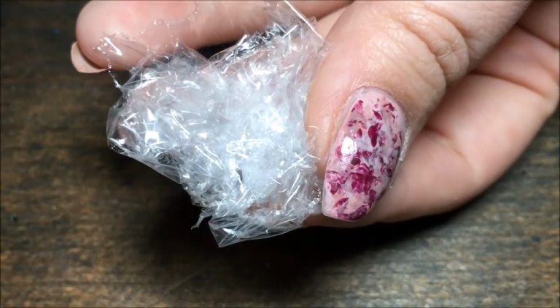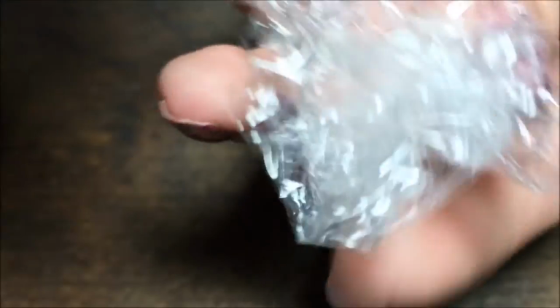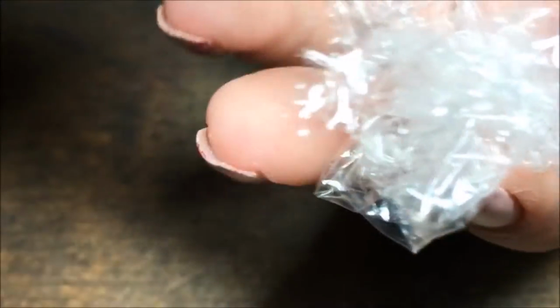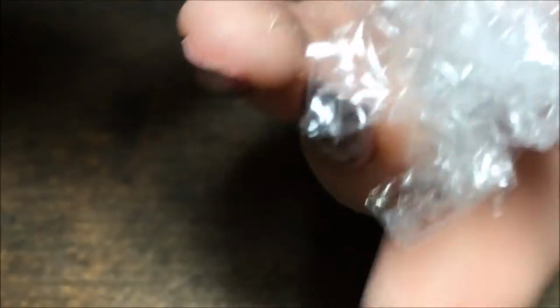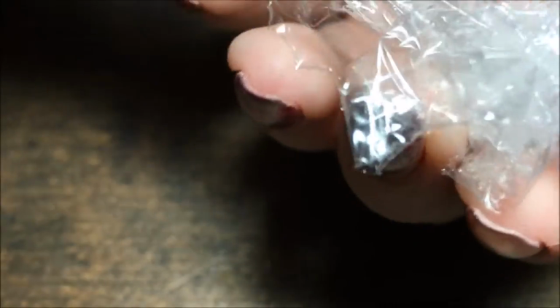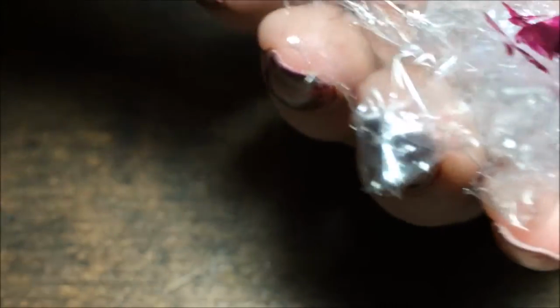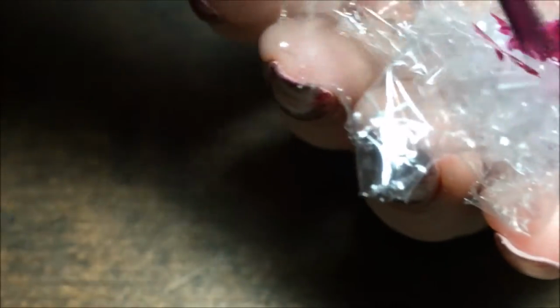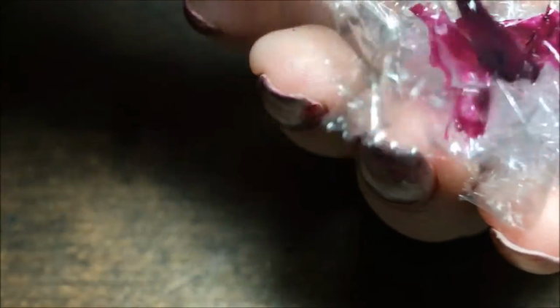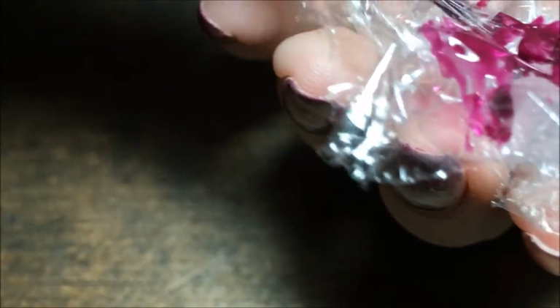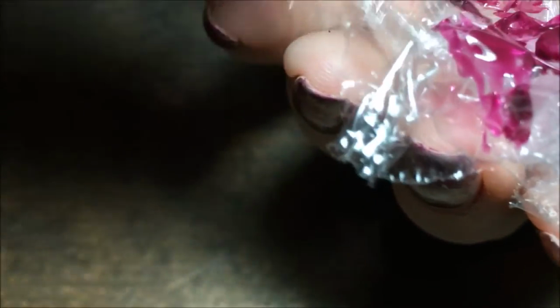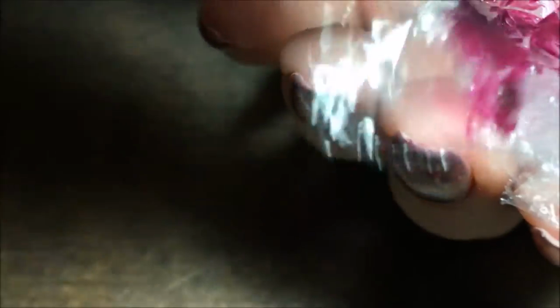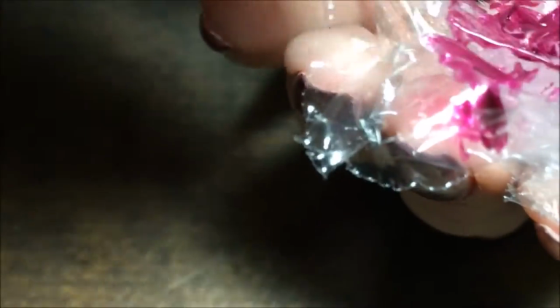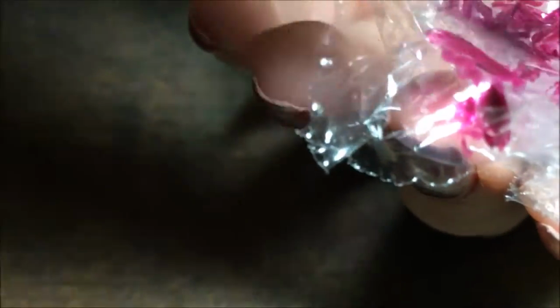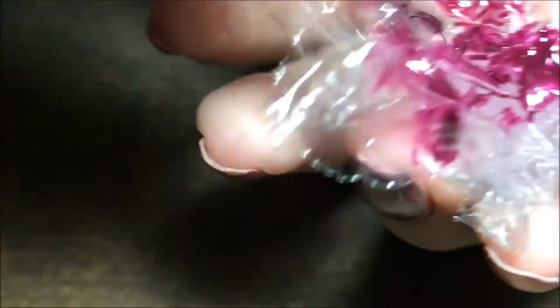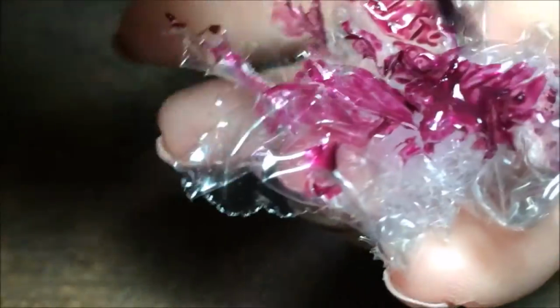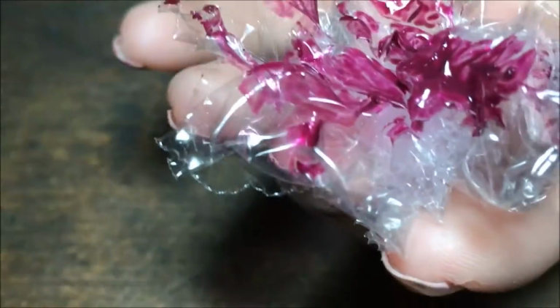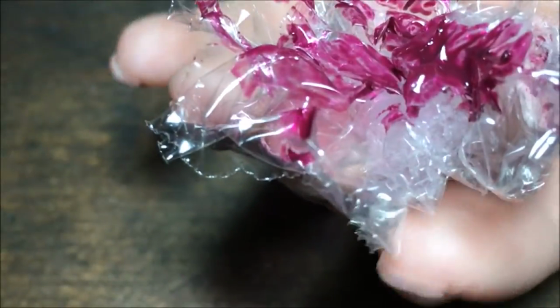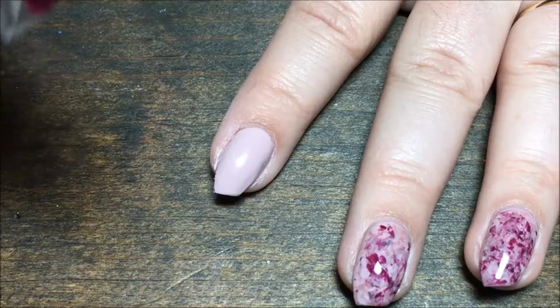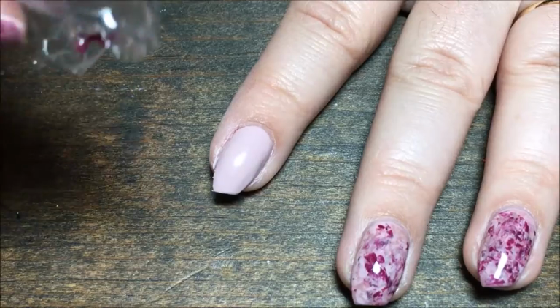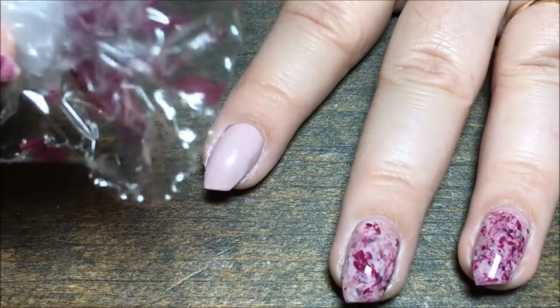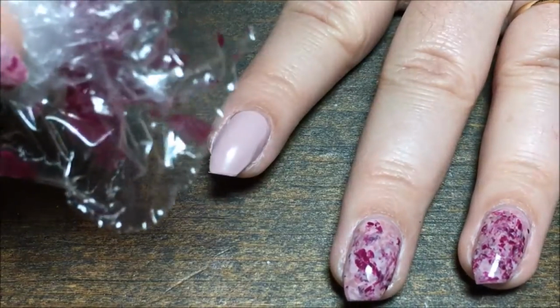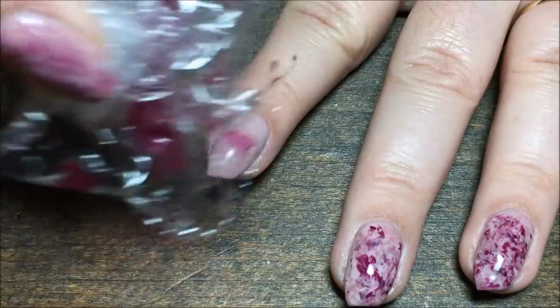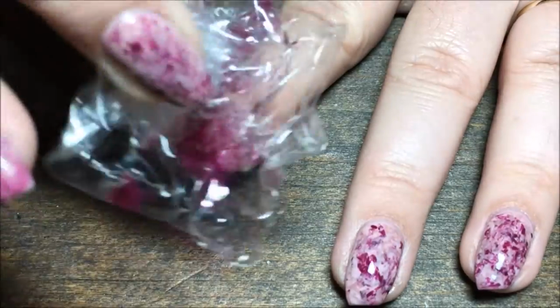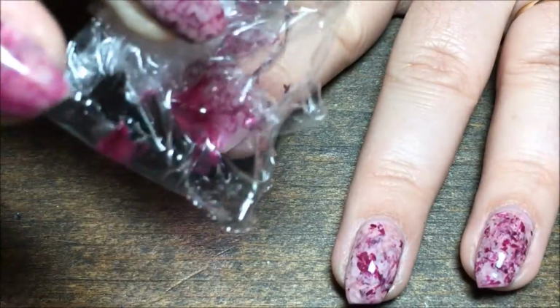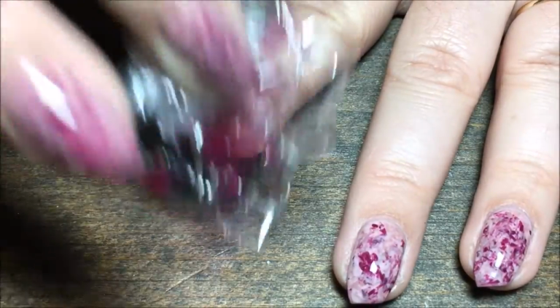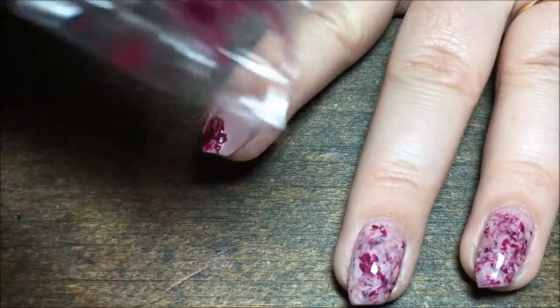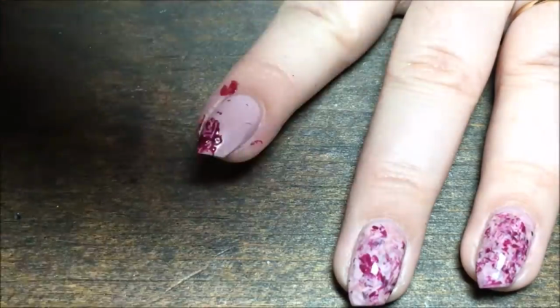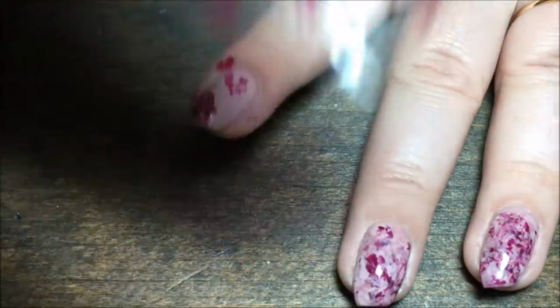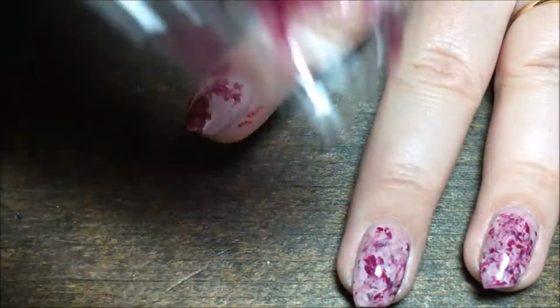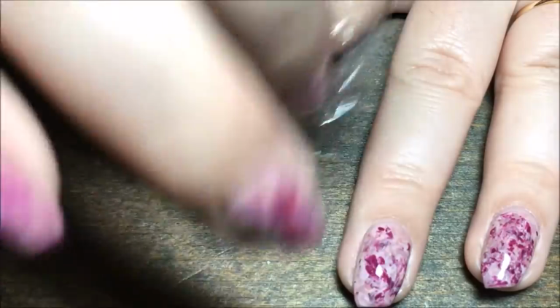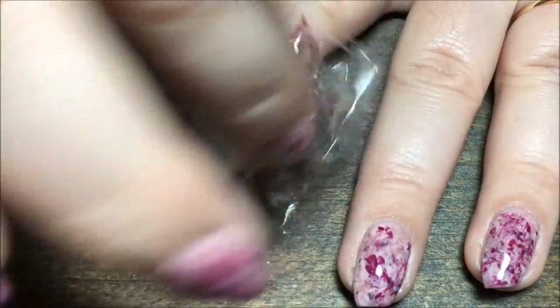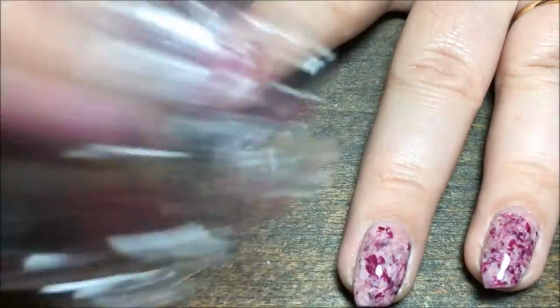I'm going to start with the first color, which is the burgundy, and I'm just going to paint that directly onto the saran wrap and then sponge it onto my nail. Just dab it everywhere until you get the desired effect.